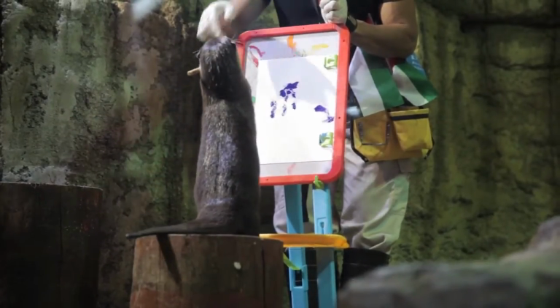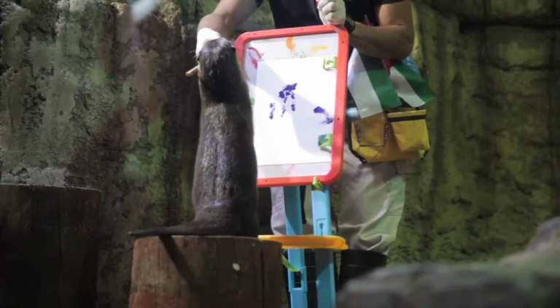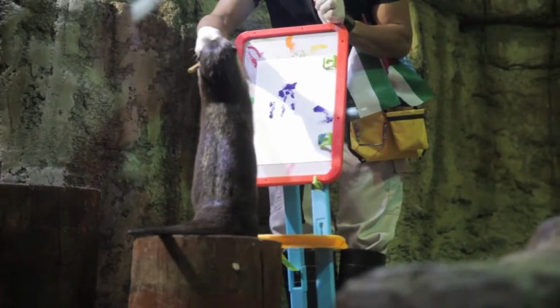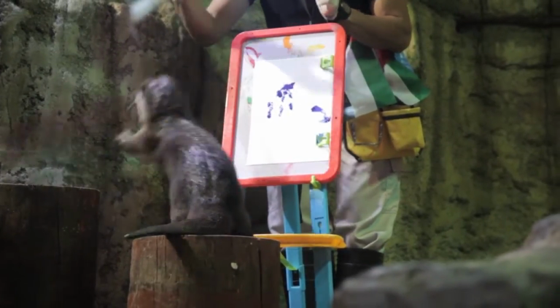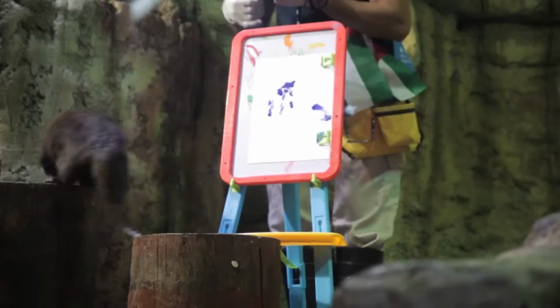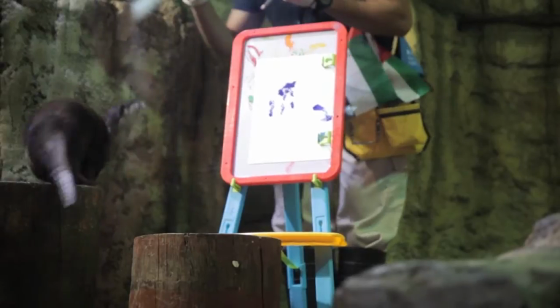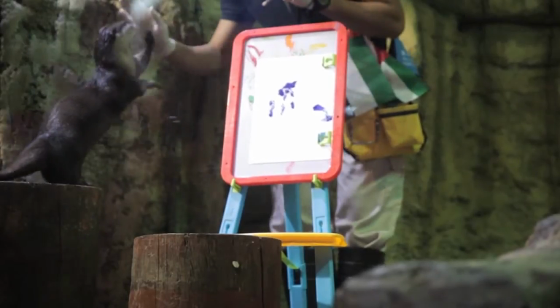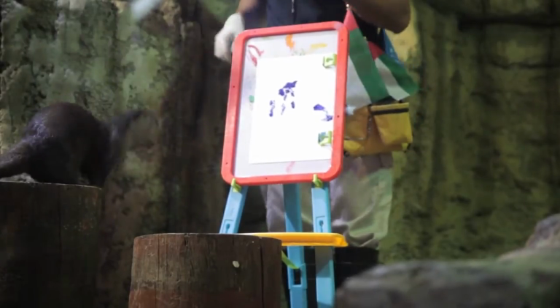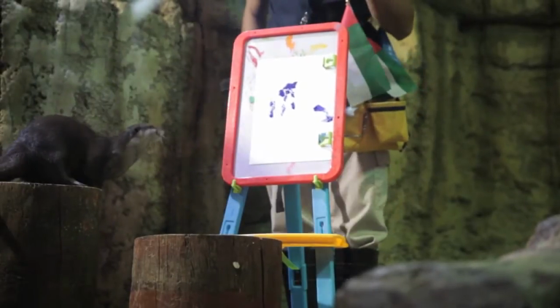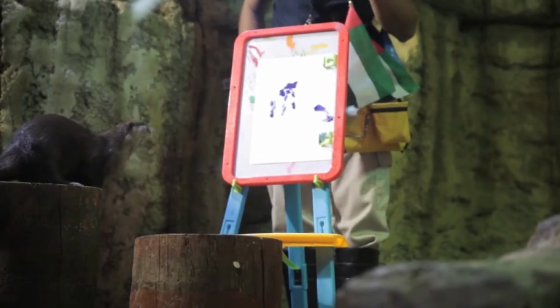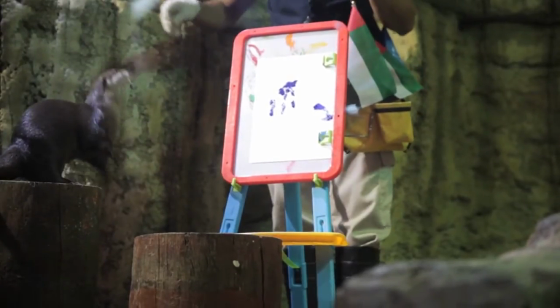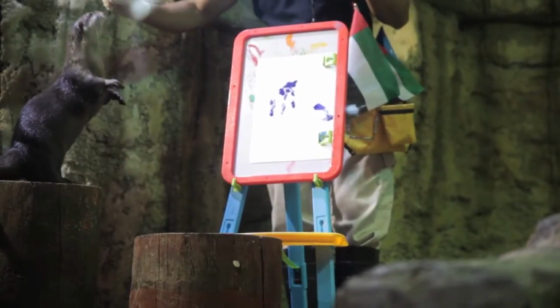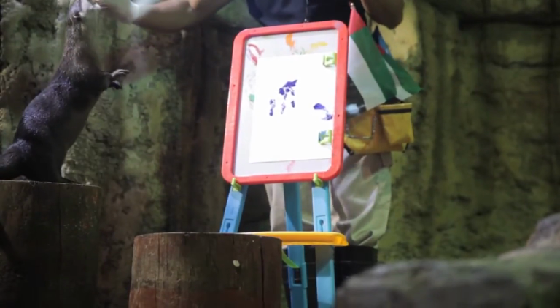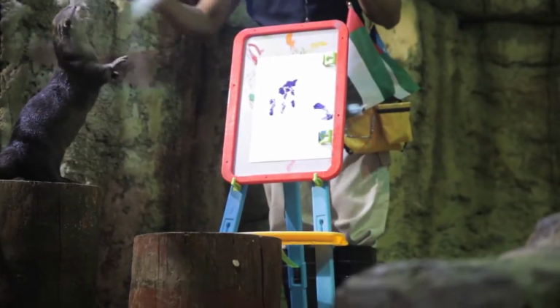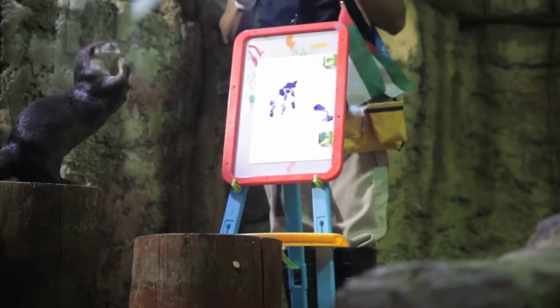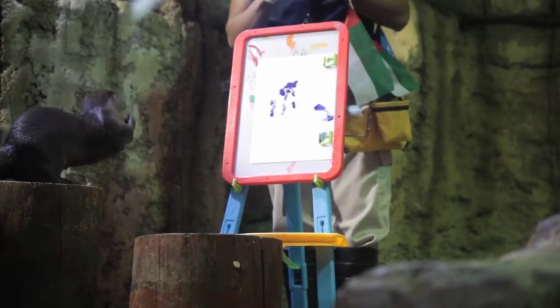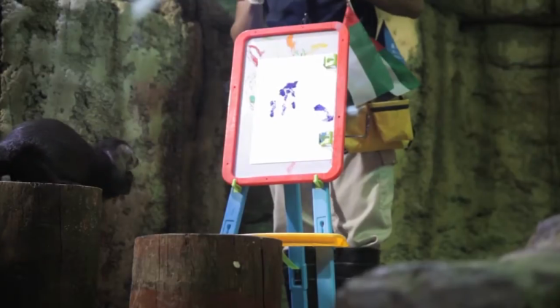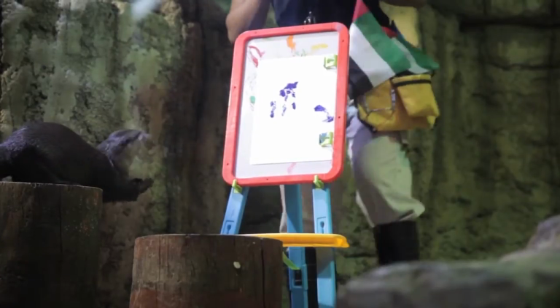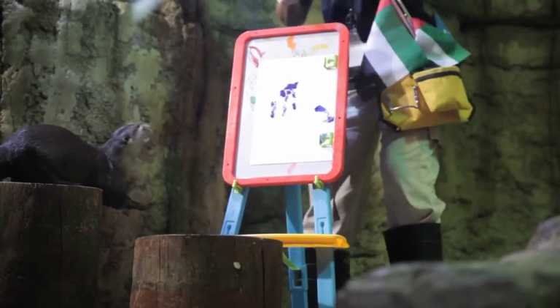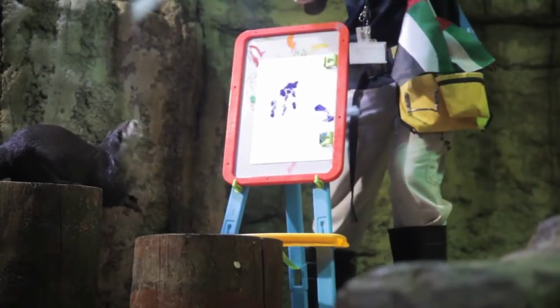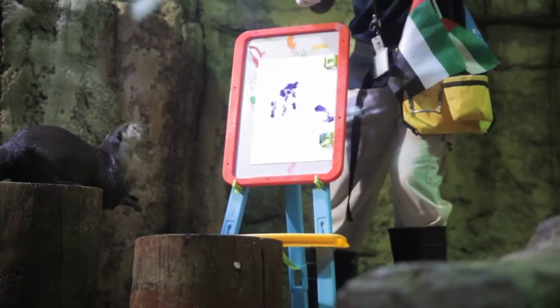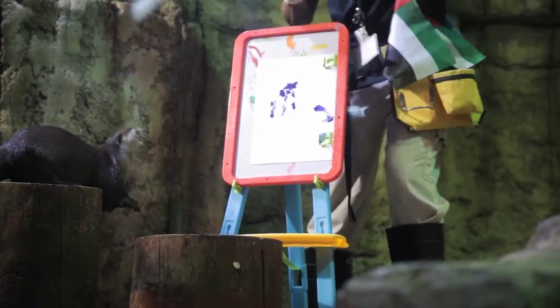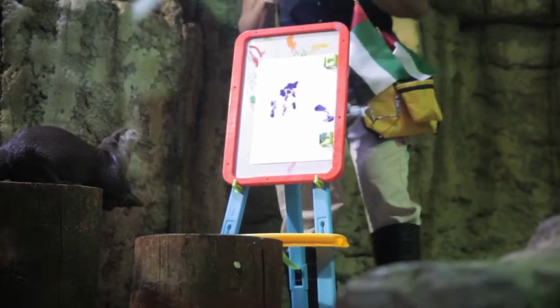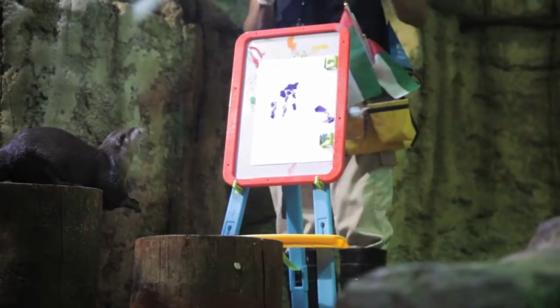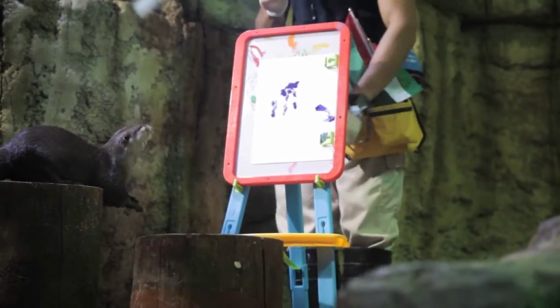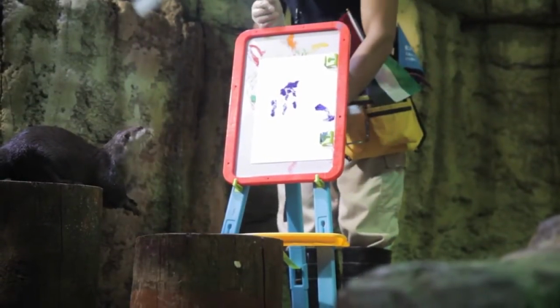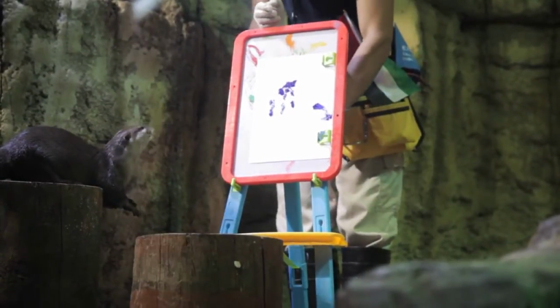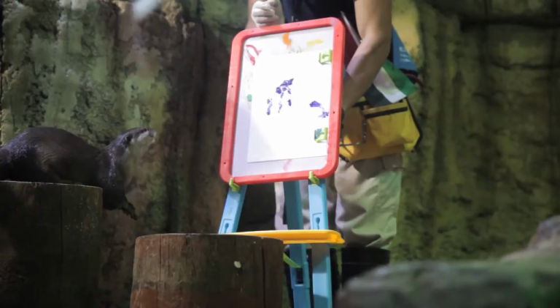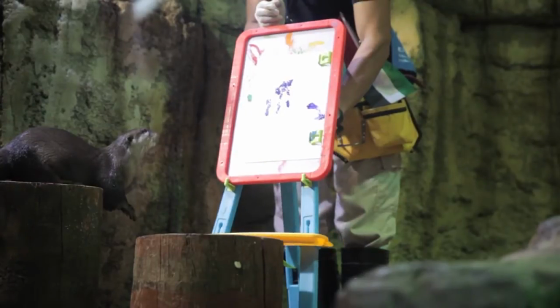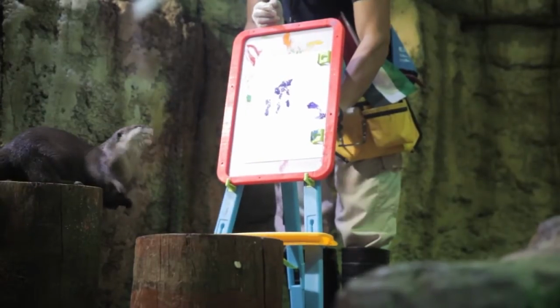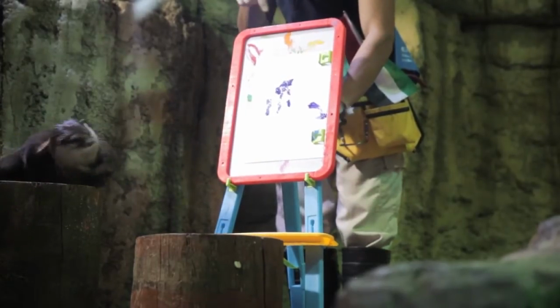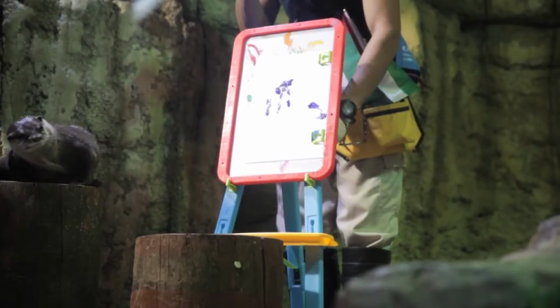As you can see, the trainer is the one giving the command. He asked for the high five as well, and for the animal, he gave them a fillet of fish which is tilapia.